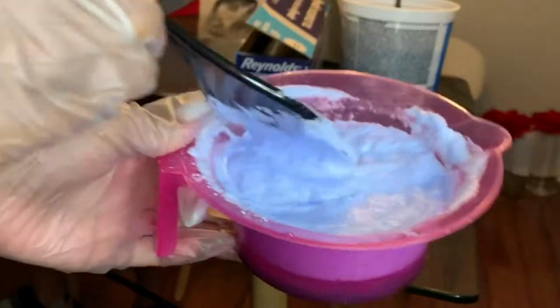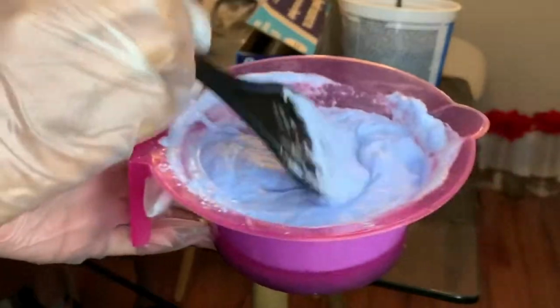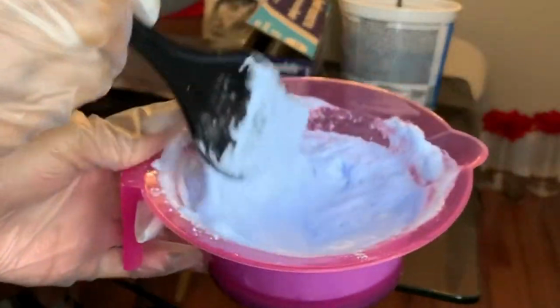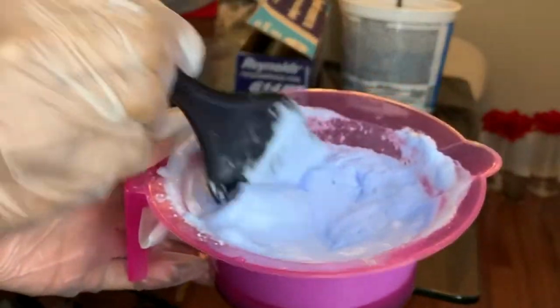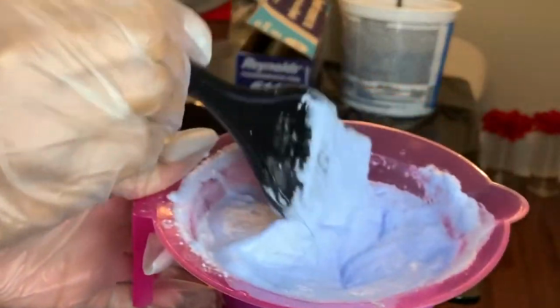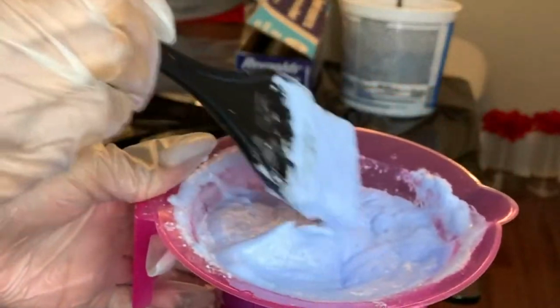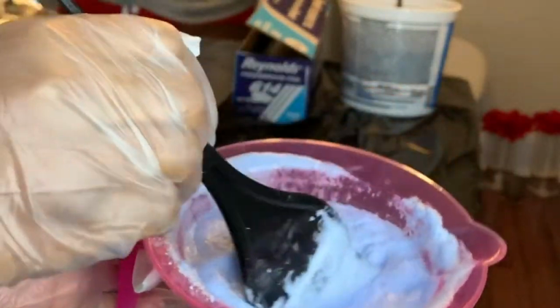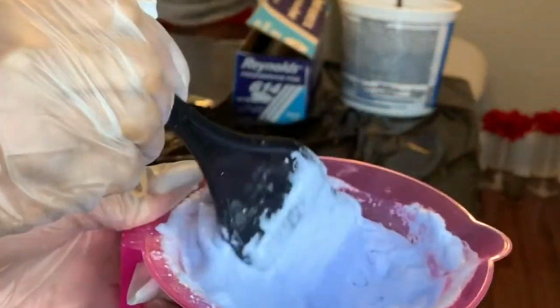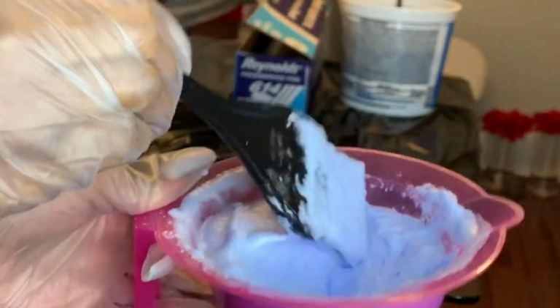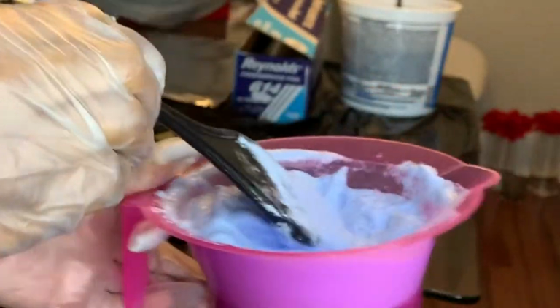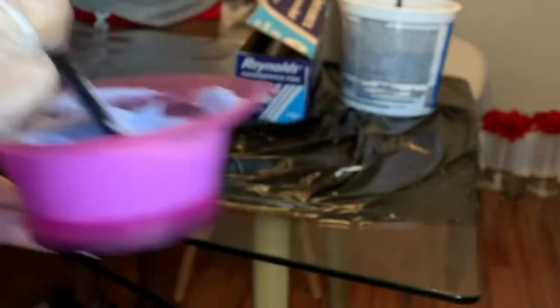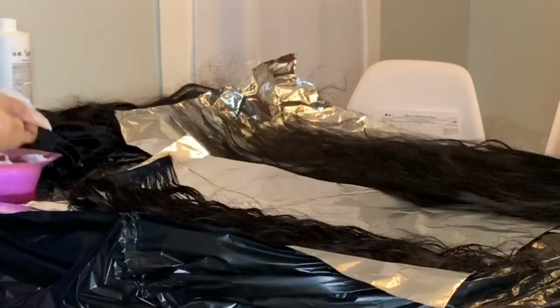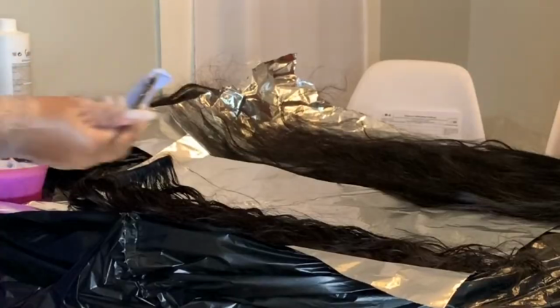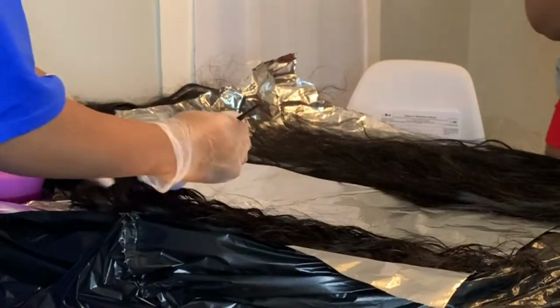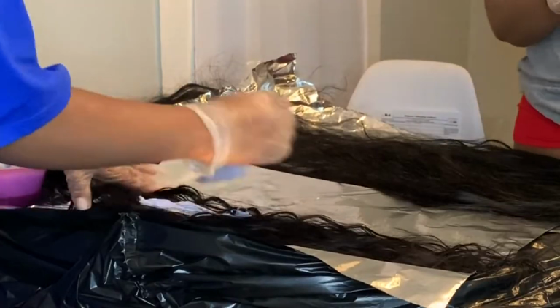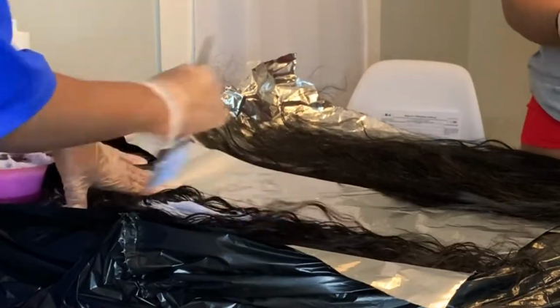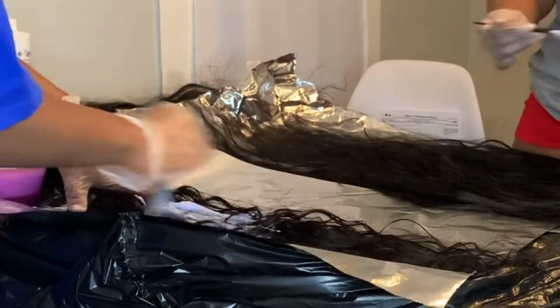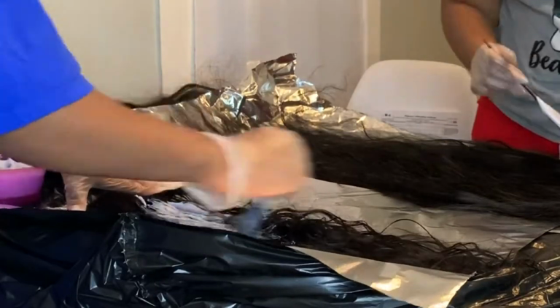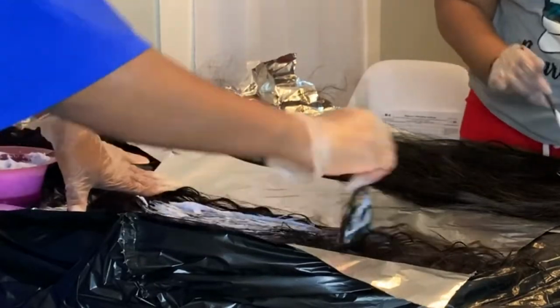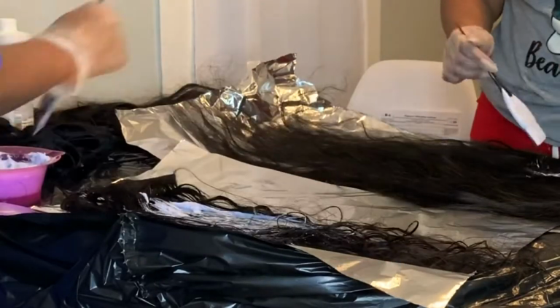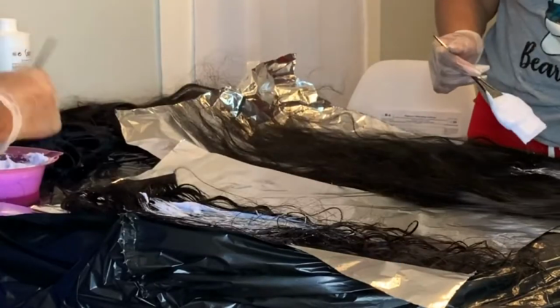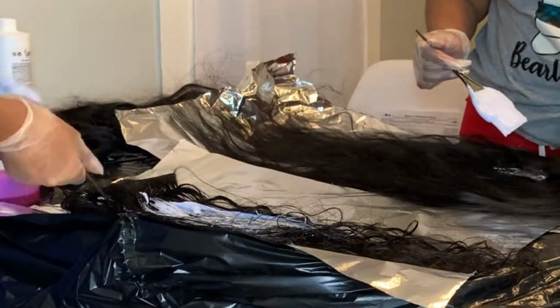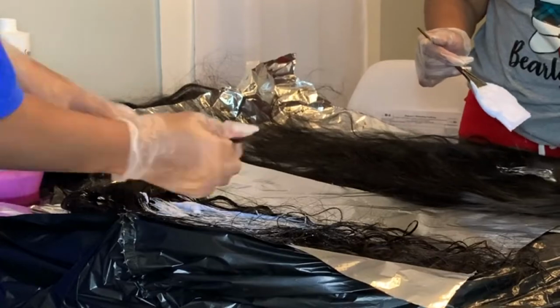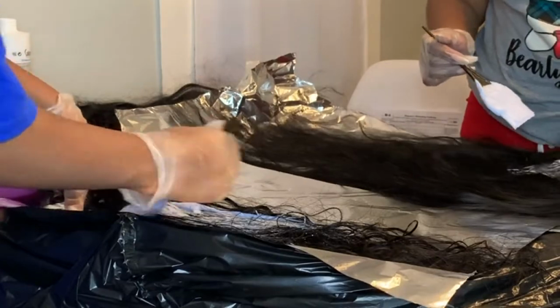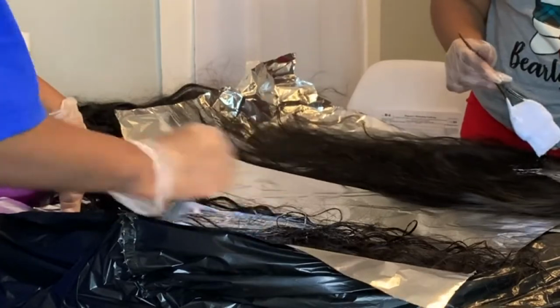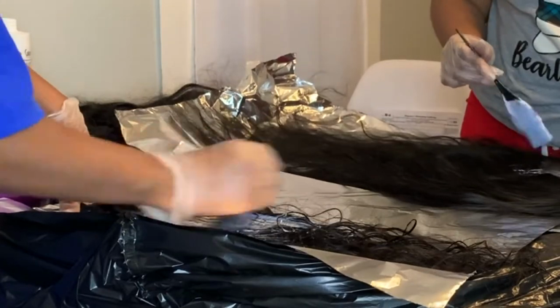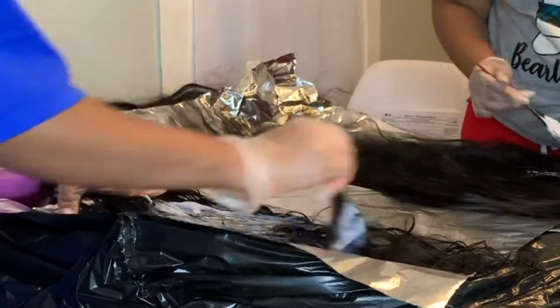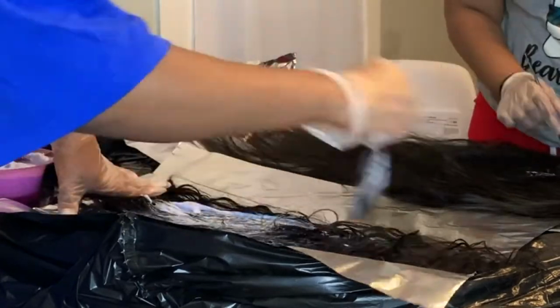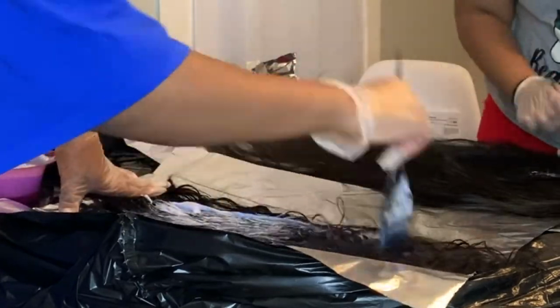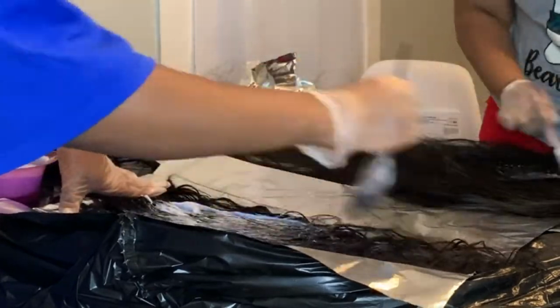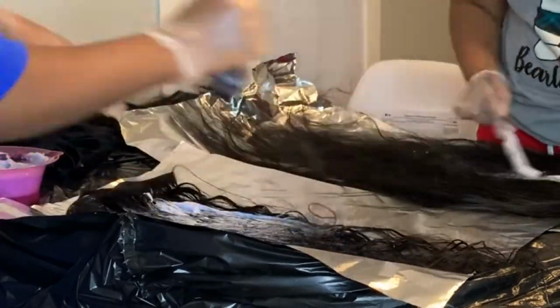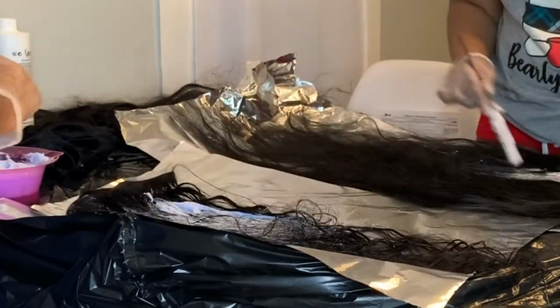What's up y'all, I'm gonna show y'all how I got this red cherry hair color, so just stay tuned and see how I did this.